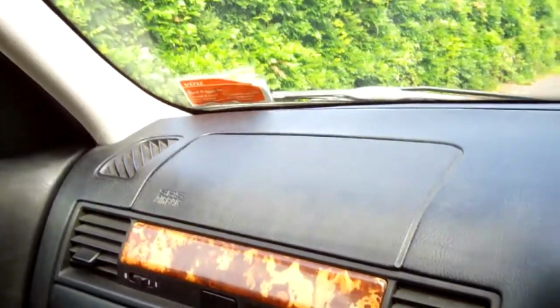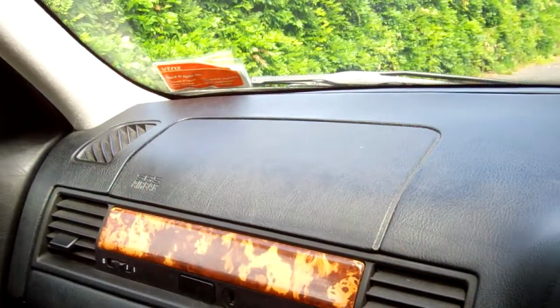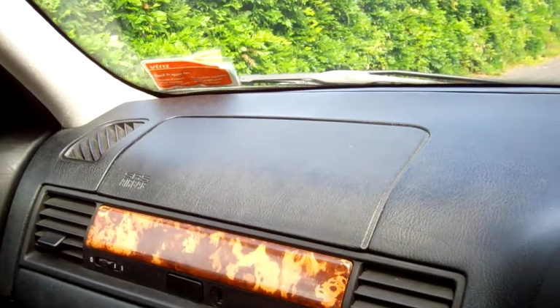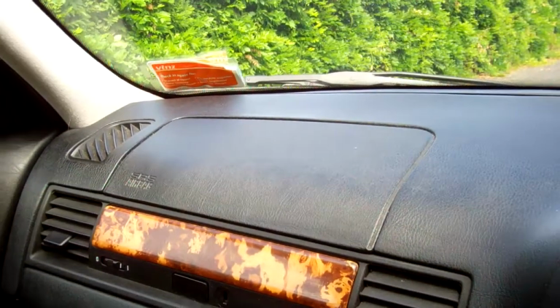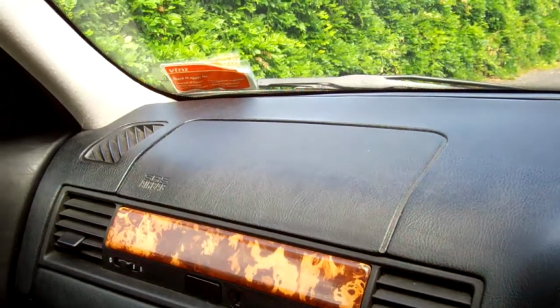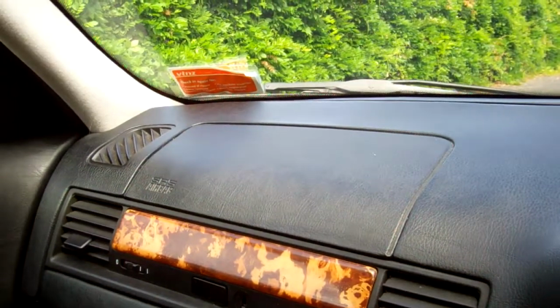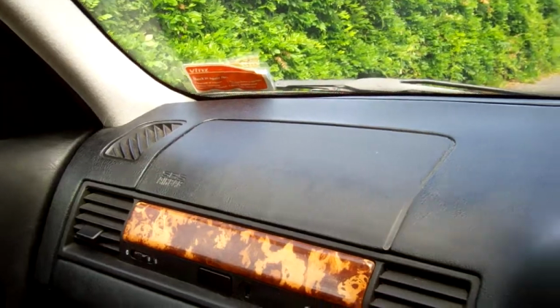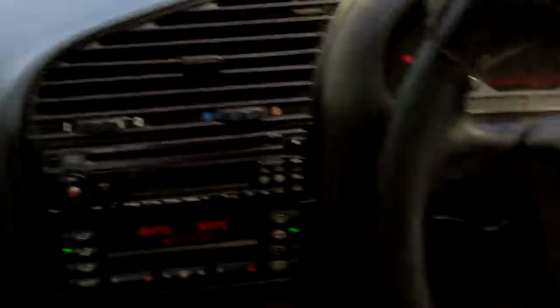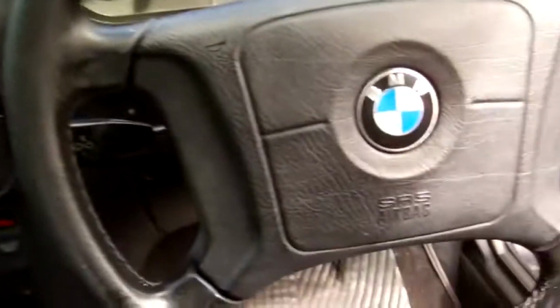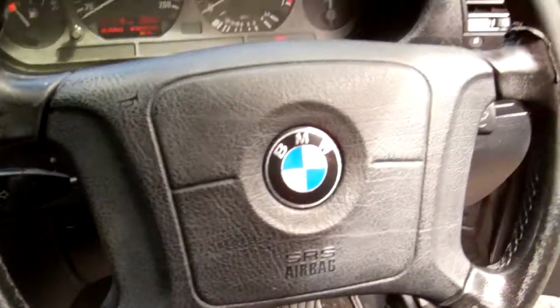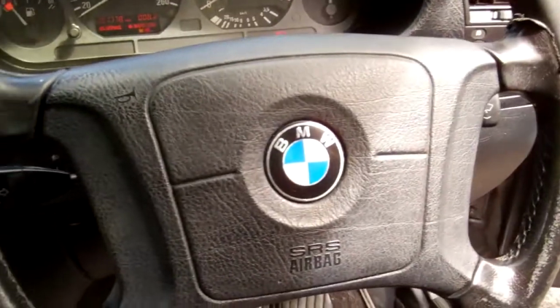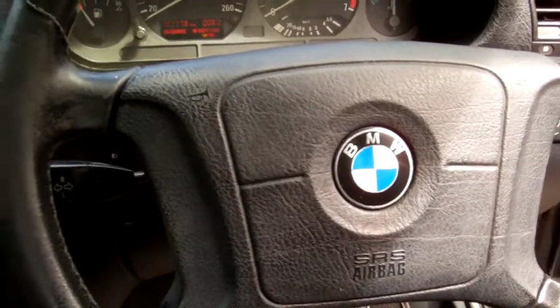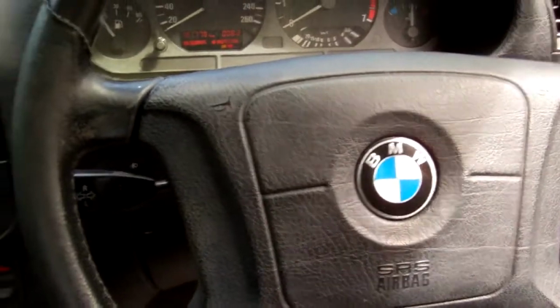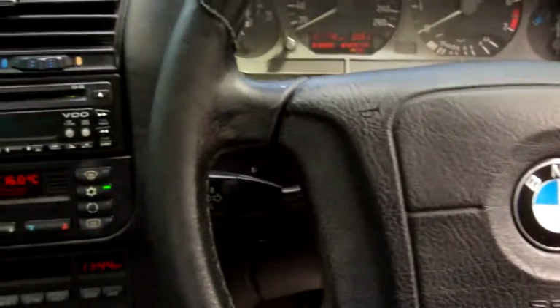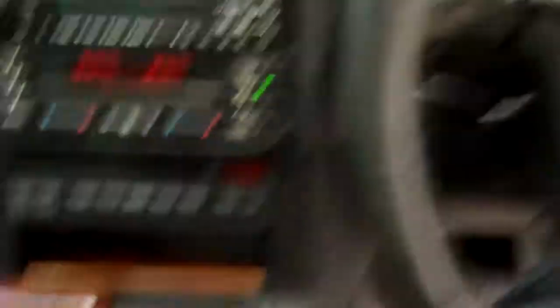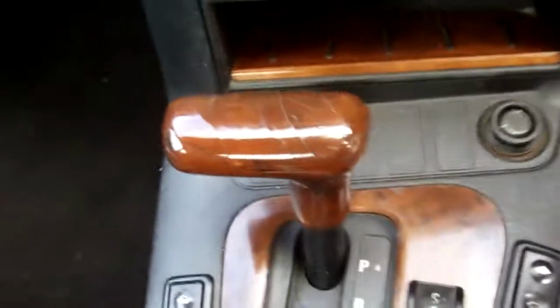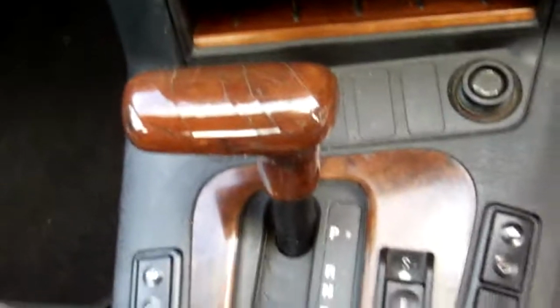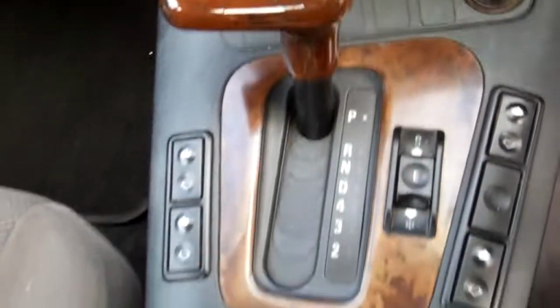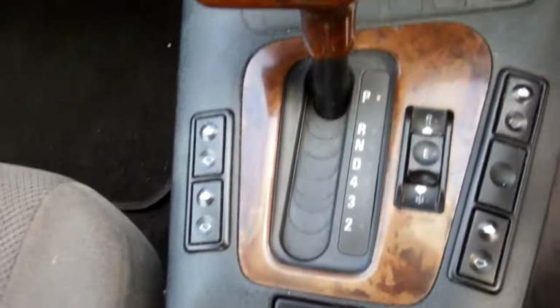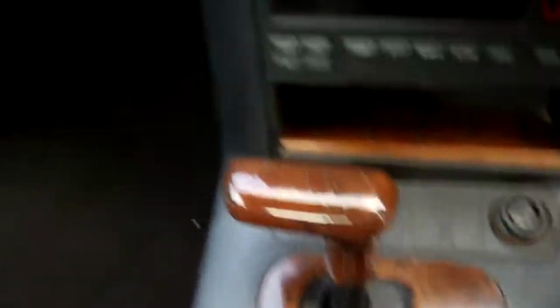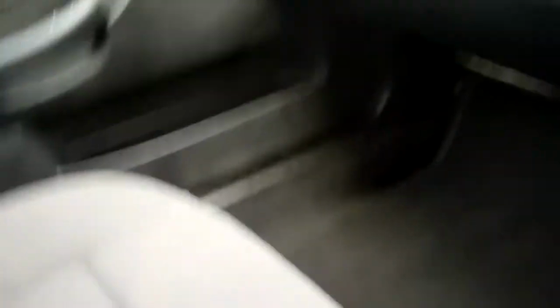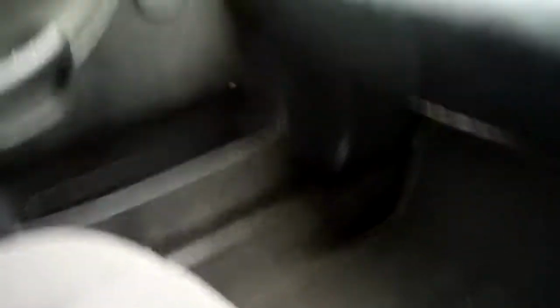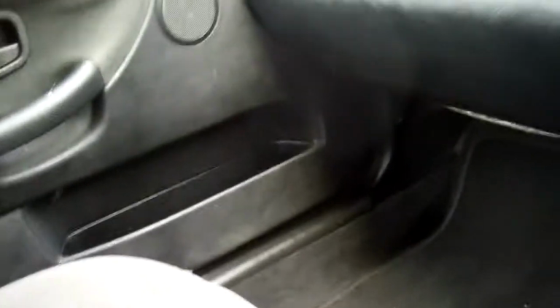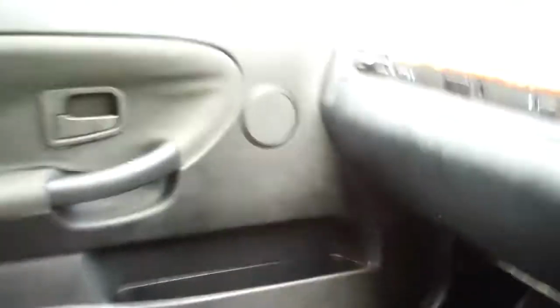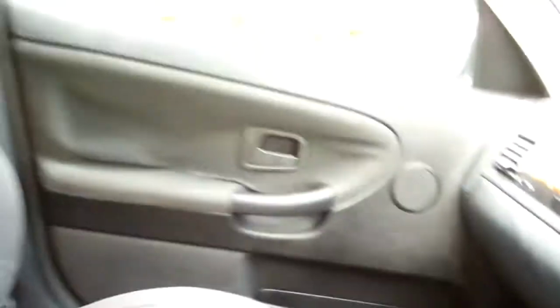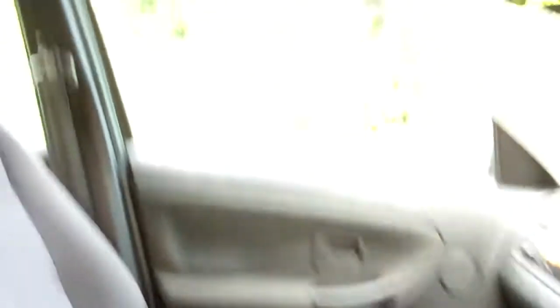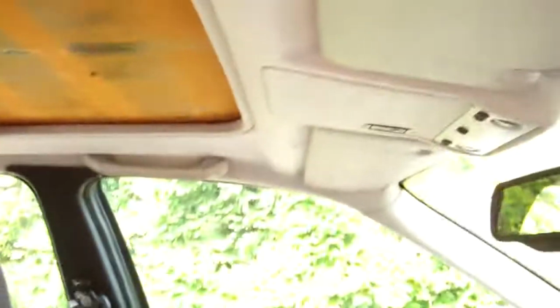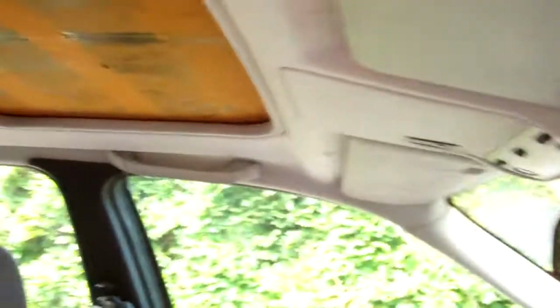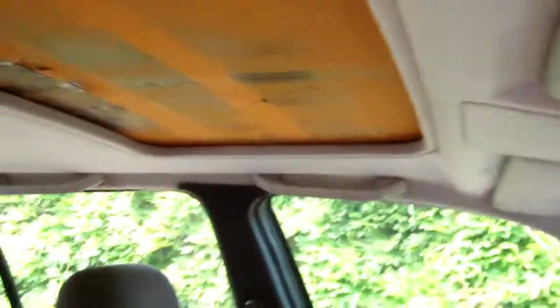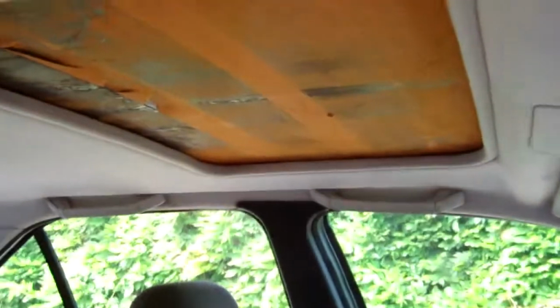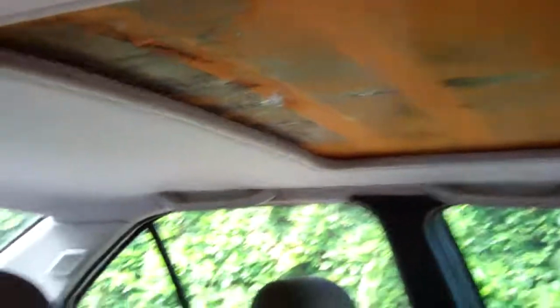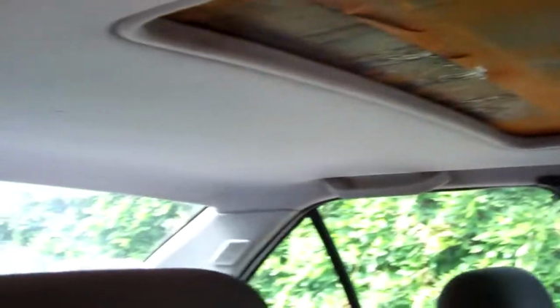Over there we have a passenger's airbag and a driver's airbag, so good safety. It's an automatic, so simple to drive. And there's the sunroof.